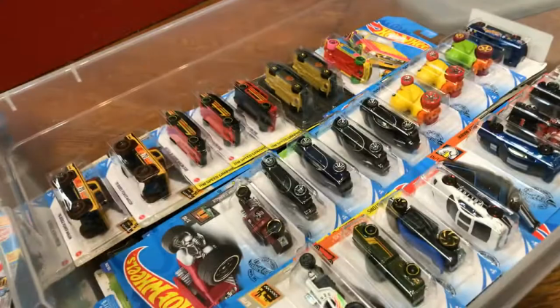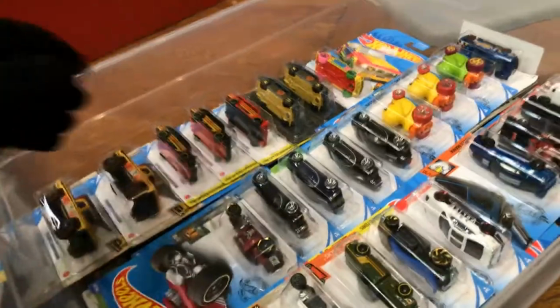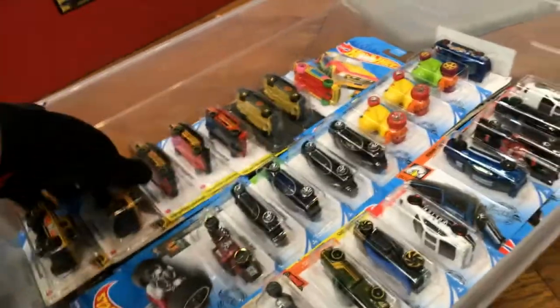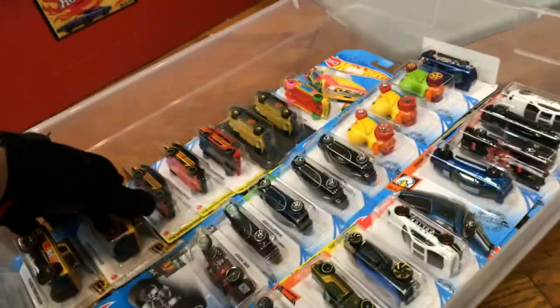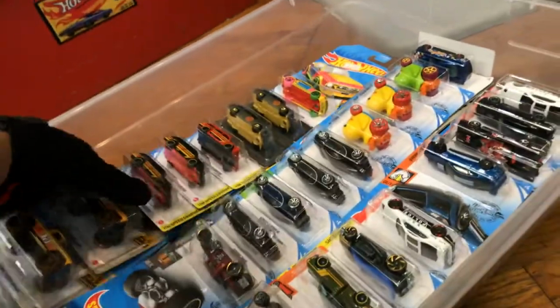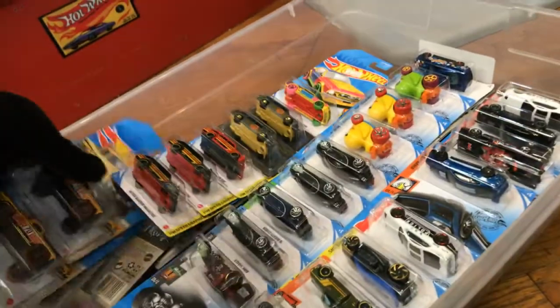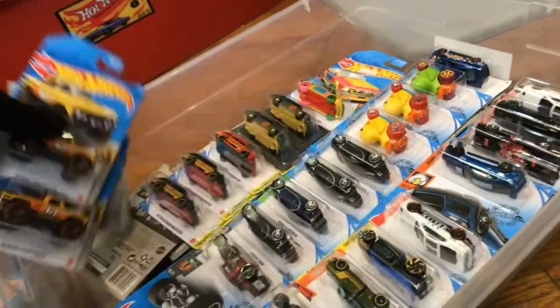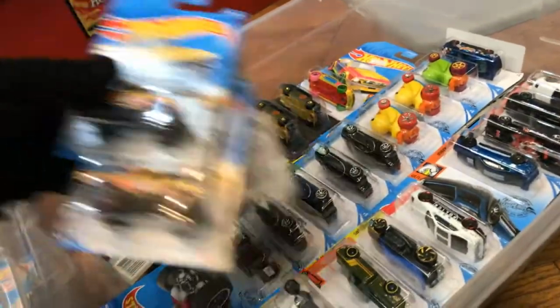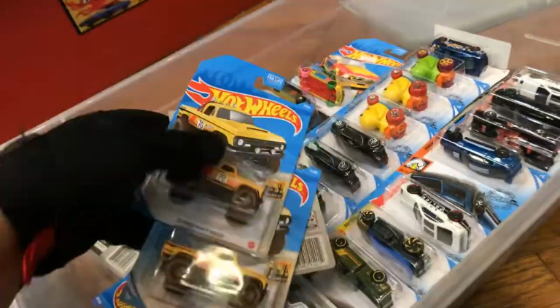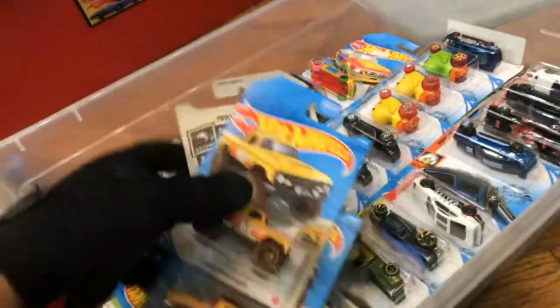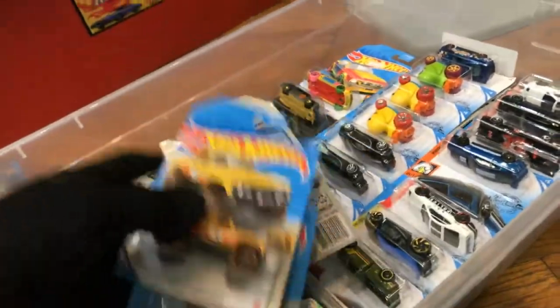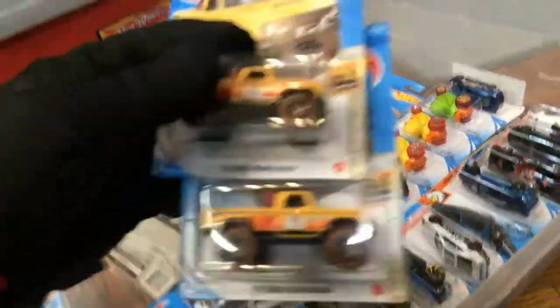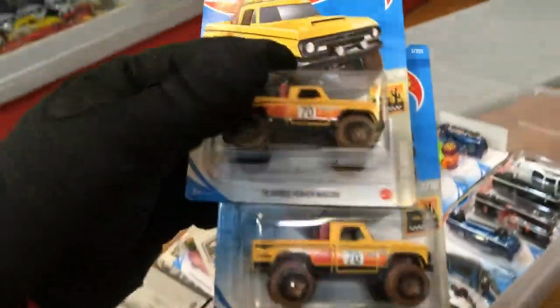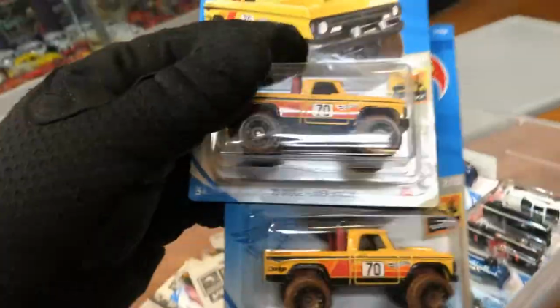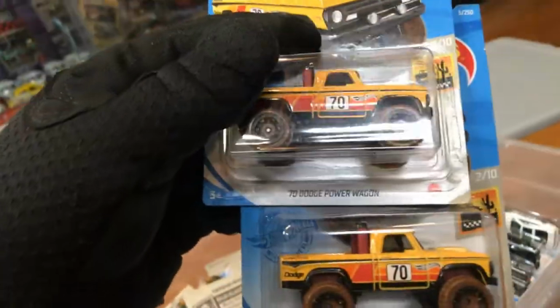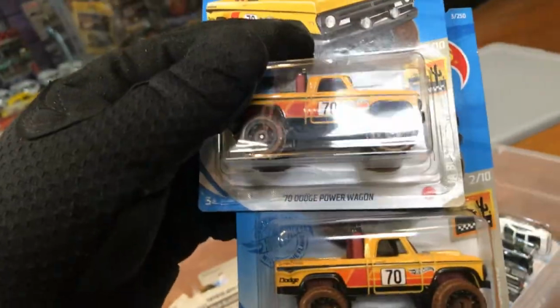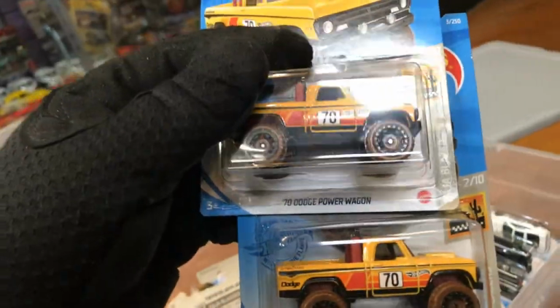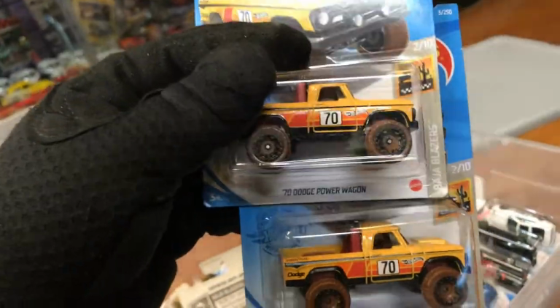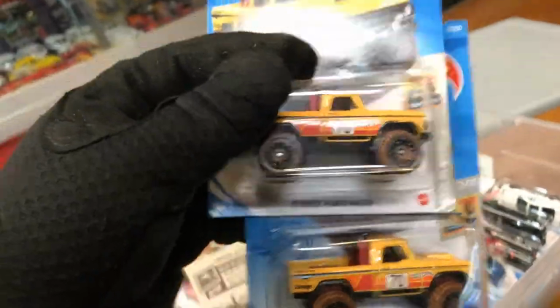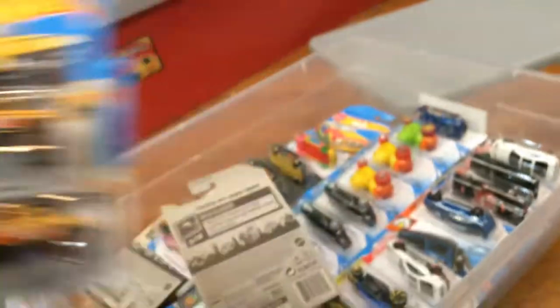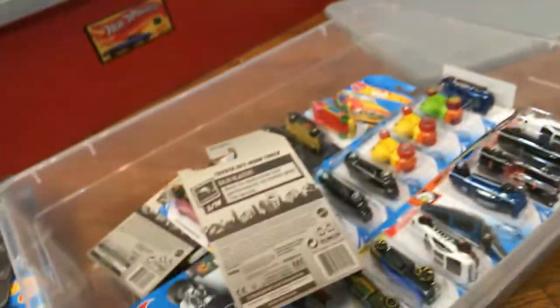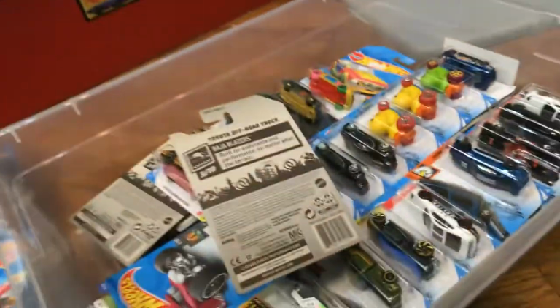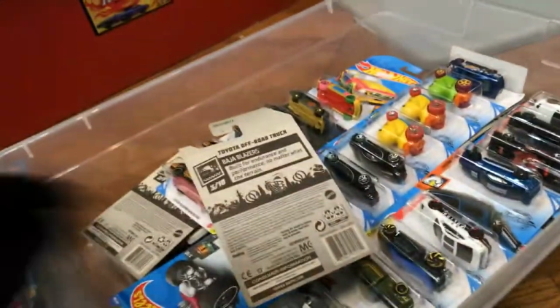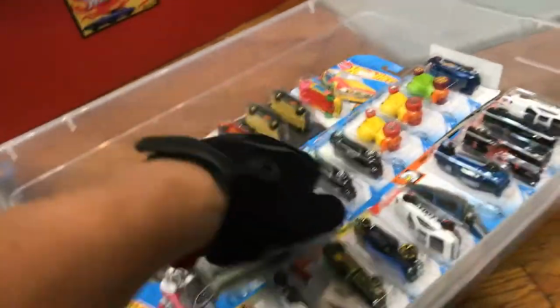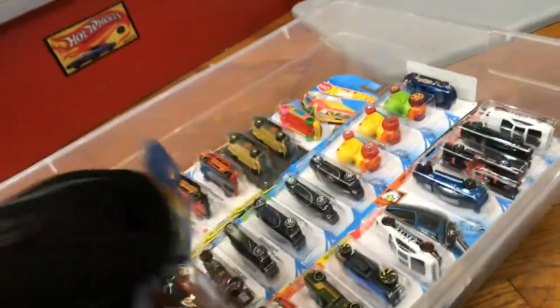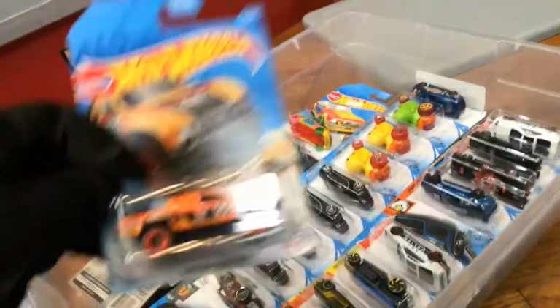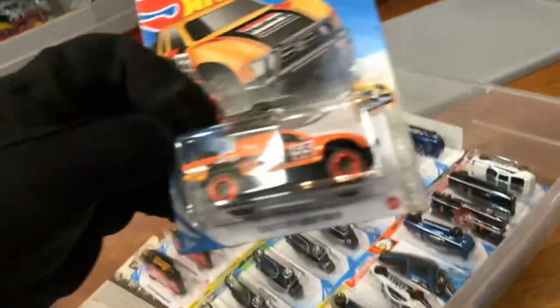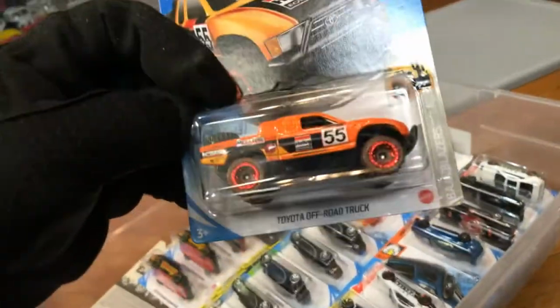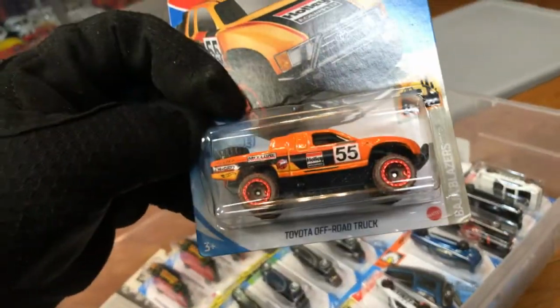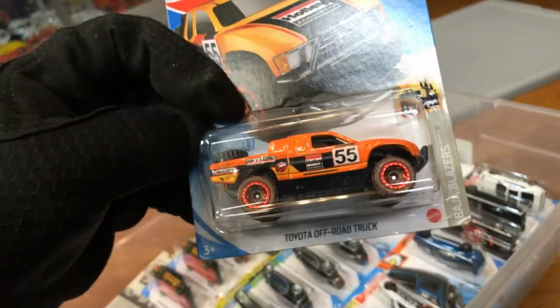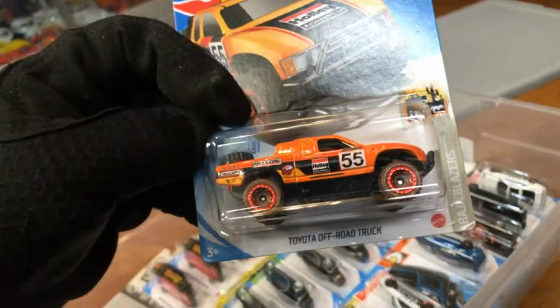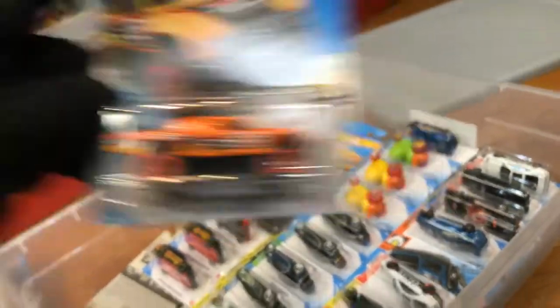They've been making a lot of trucks lately. Here we have the '70 Dodge Power Wagon — pretty cool. And the Toyota Off-Road Truck.